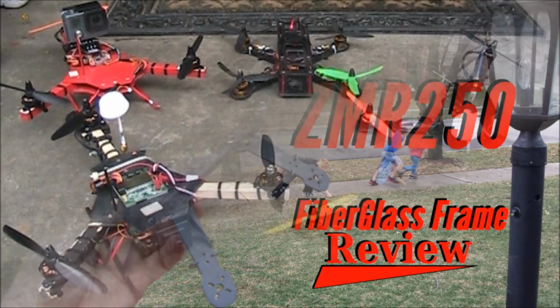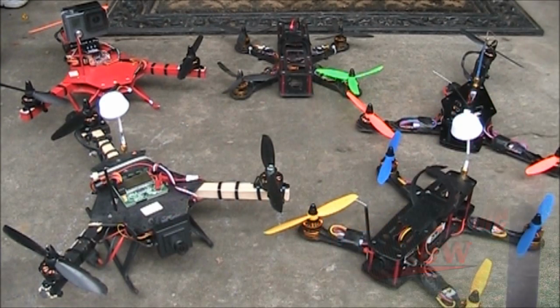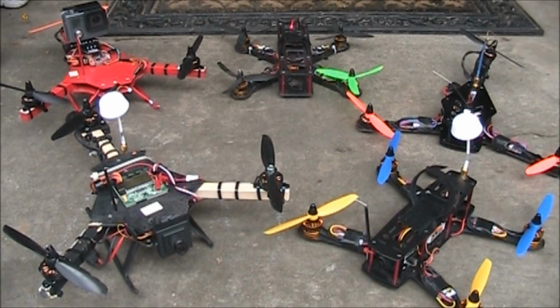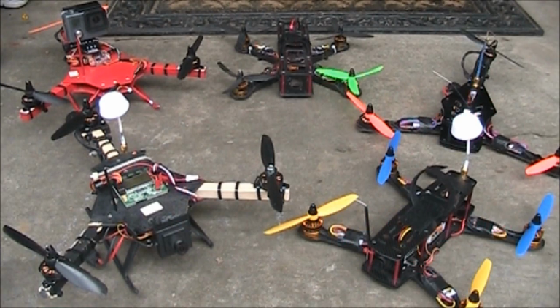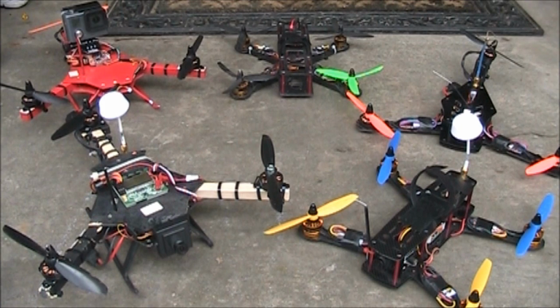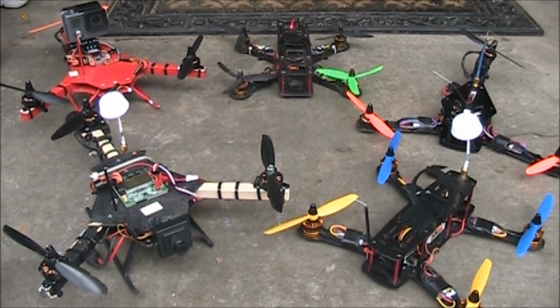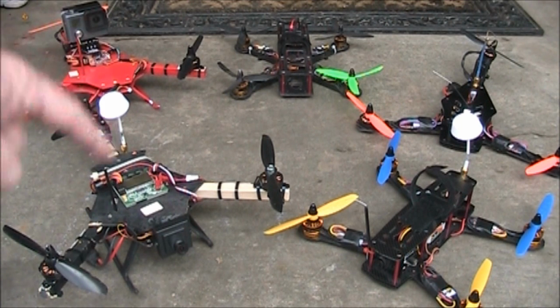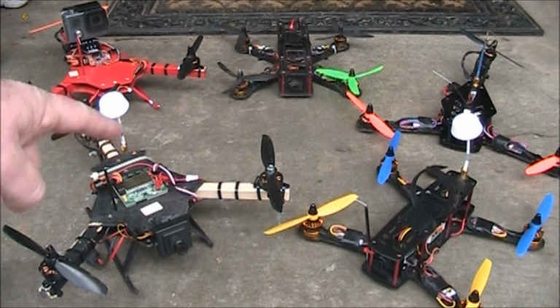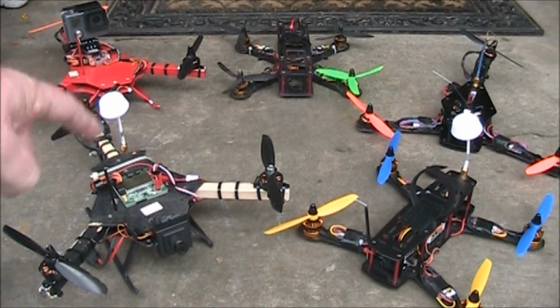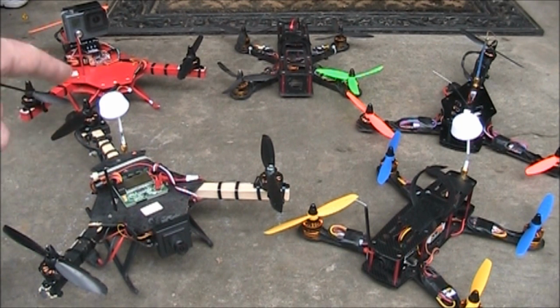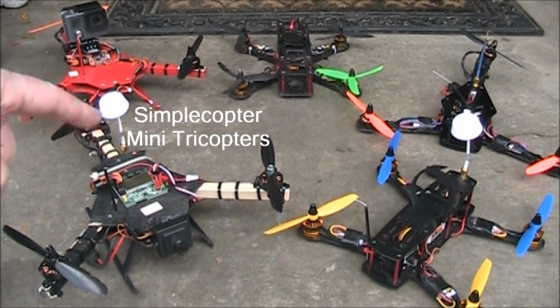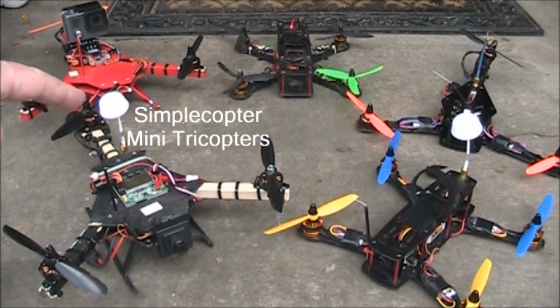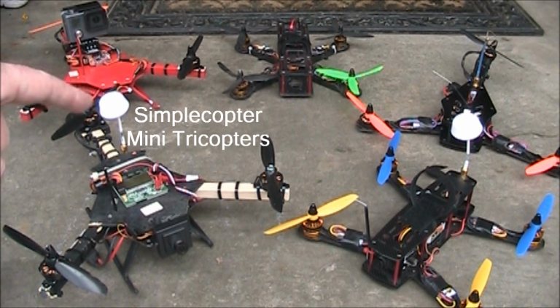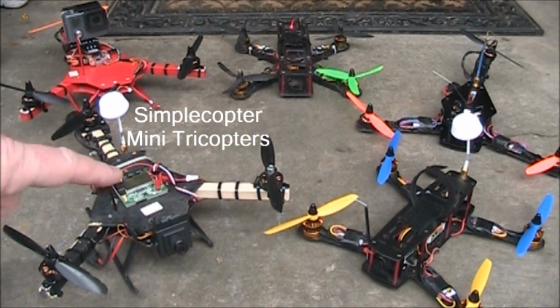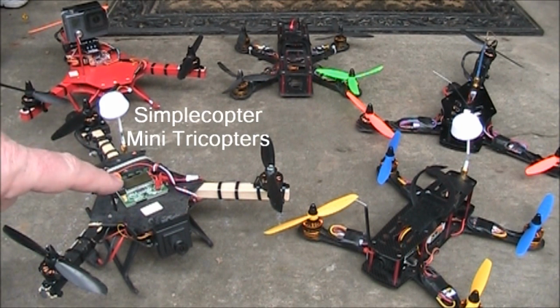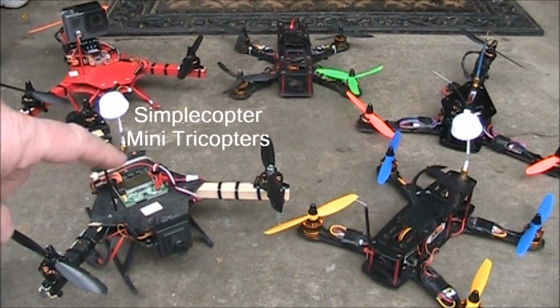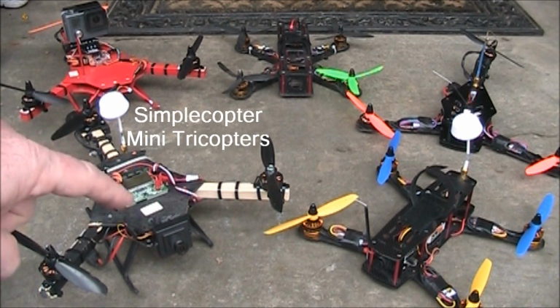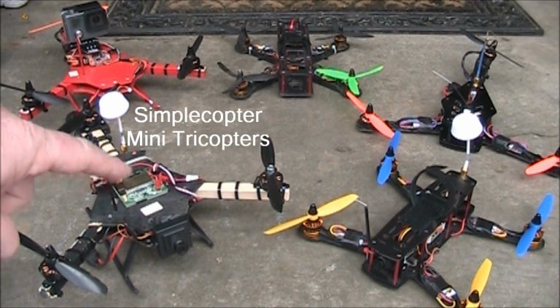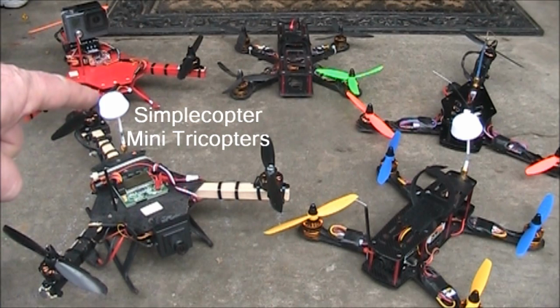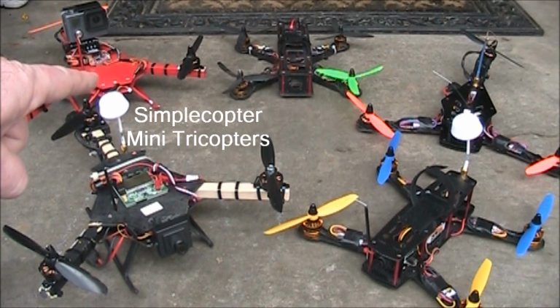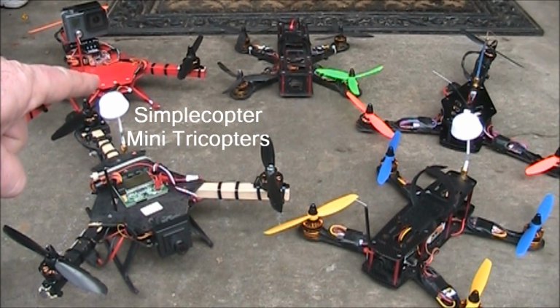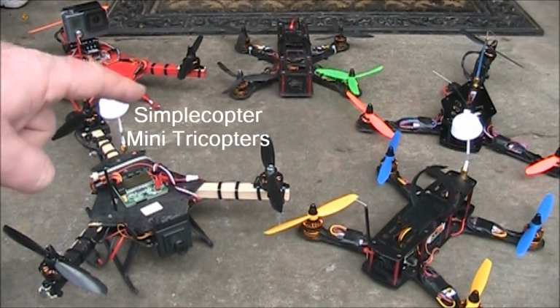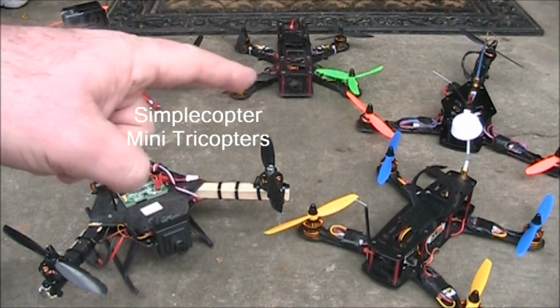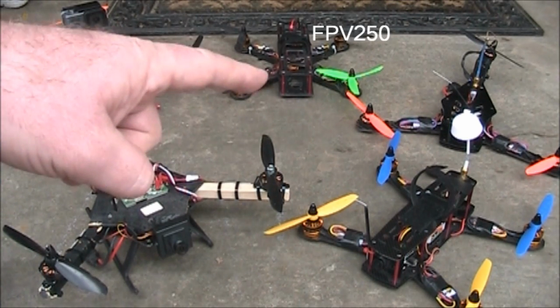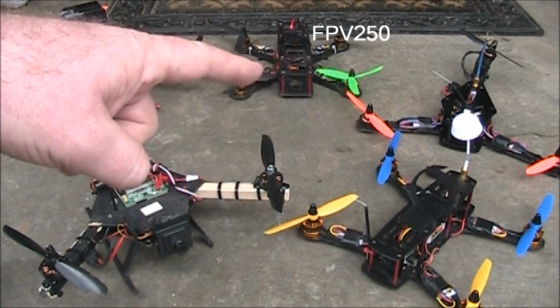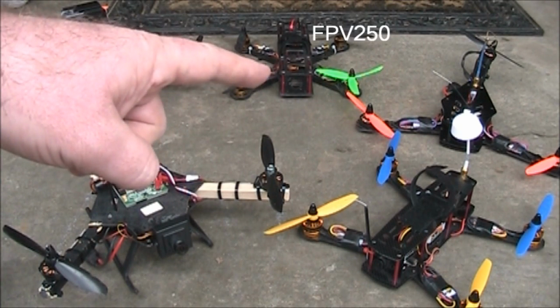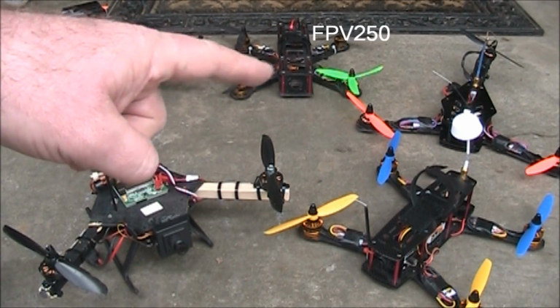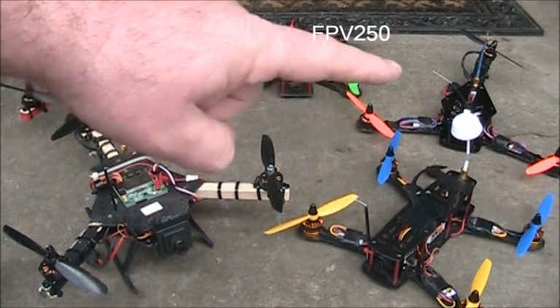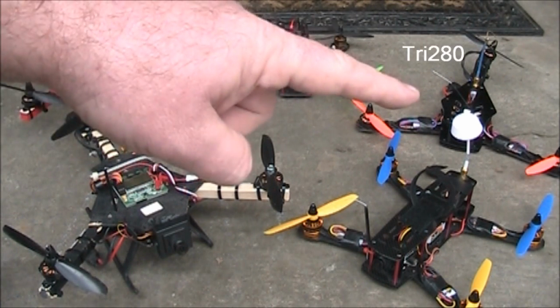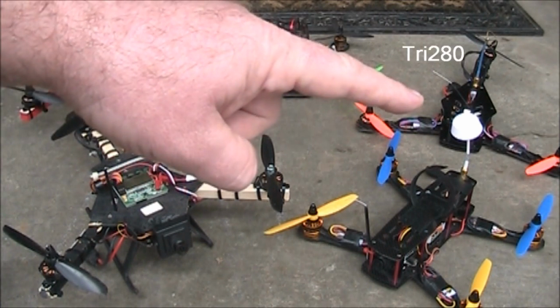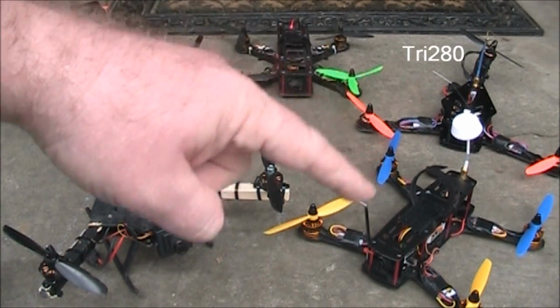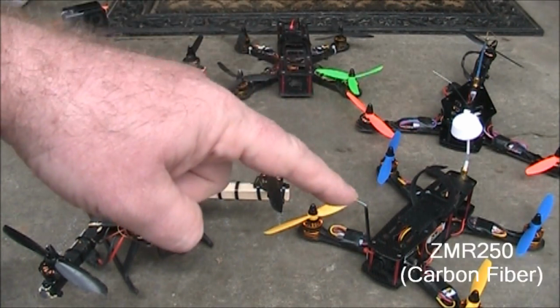This is my current fleet of mini multi-rotors. Over here on the left I have a couple of simple copter tricopters — this one has a KK2, this is a Naze32. I also have an FPV 250, a Tri 280.